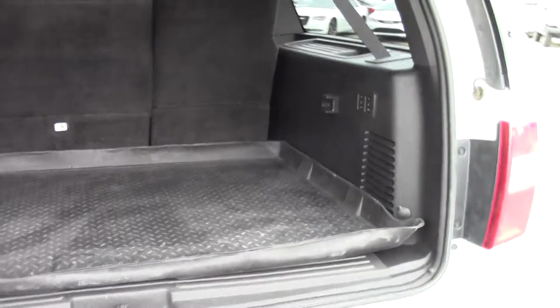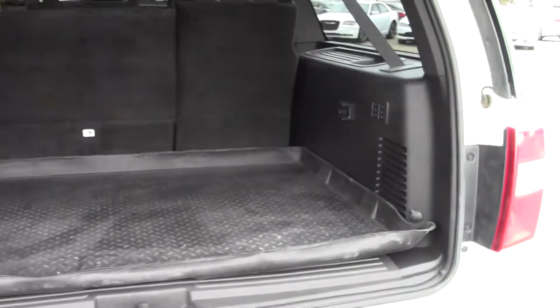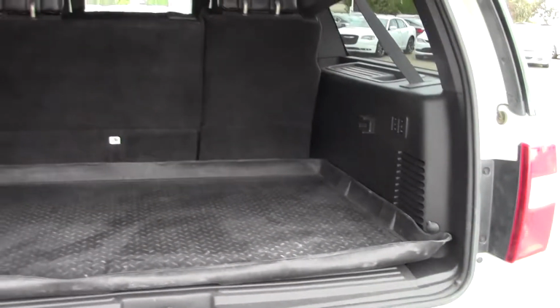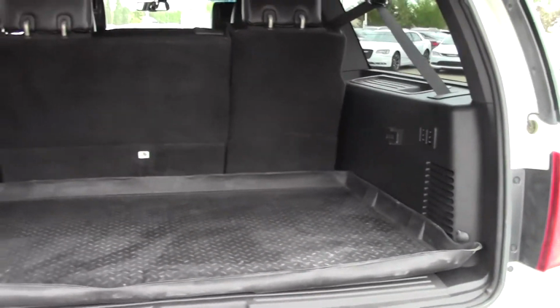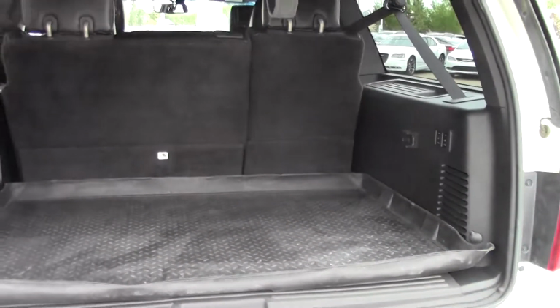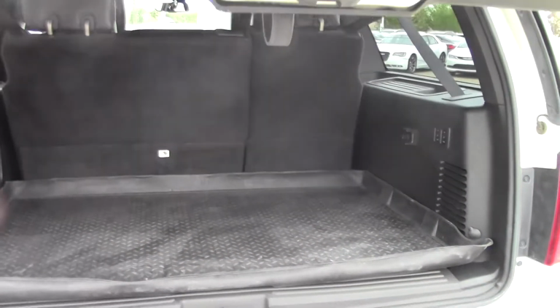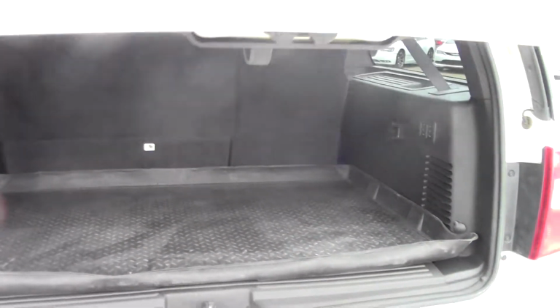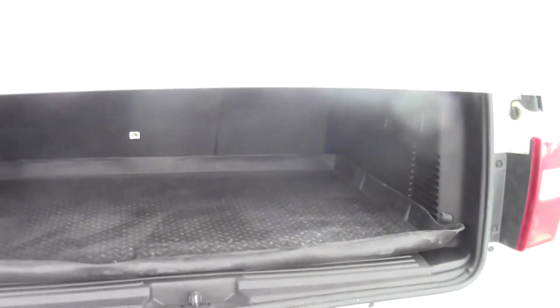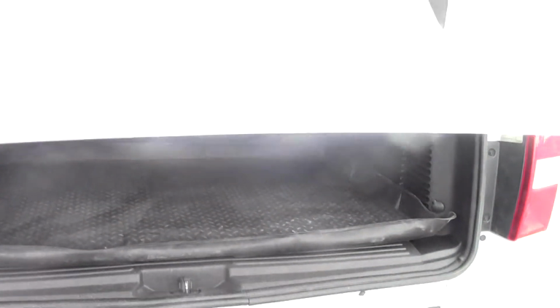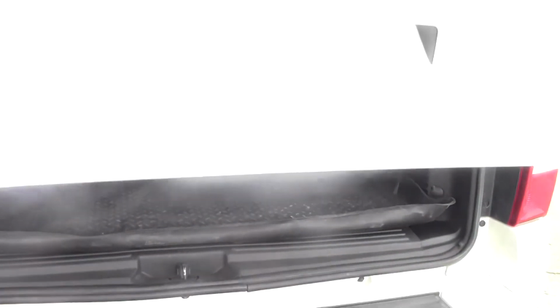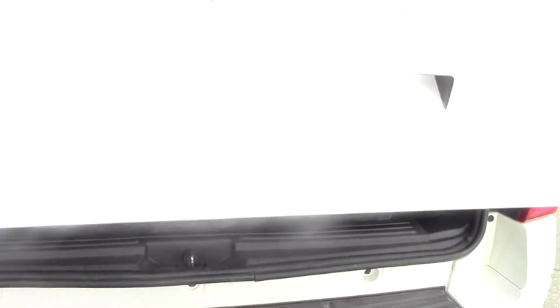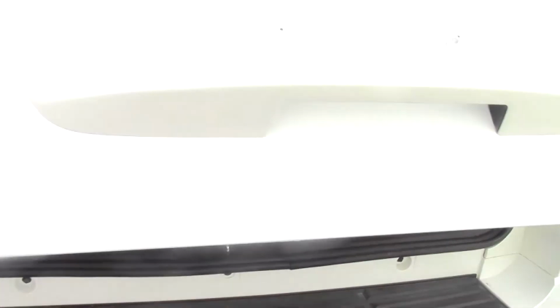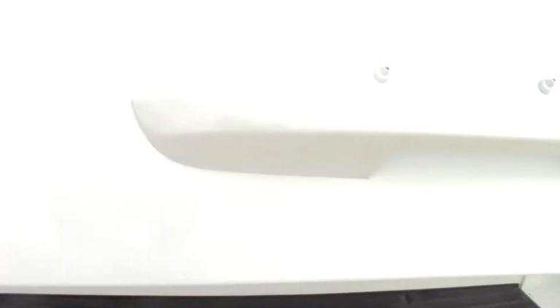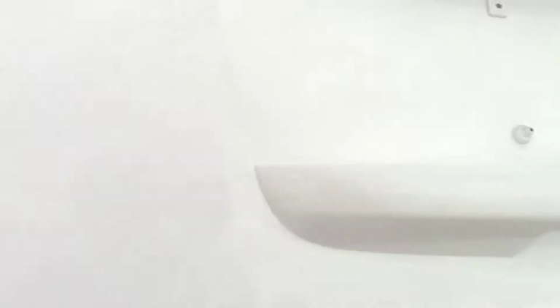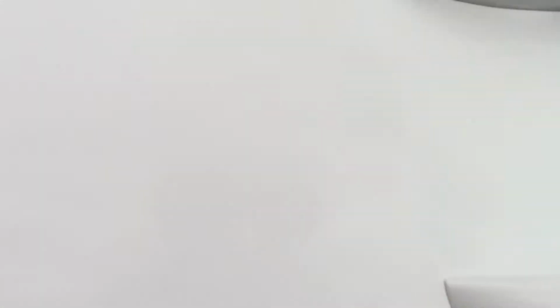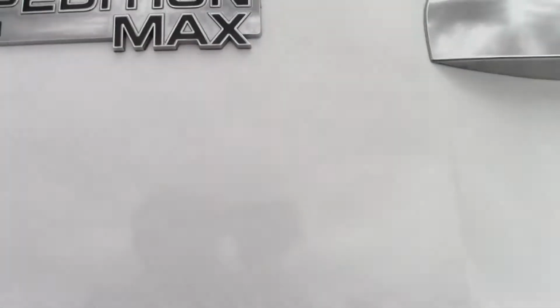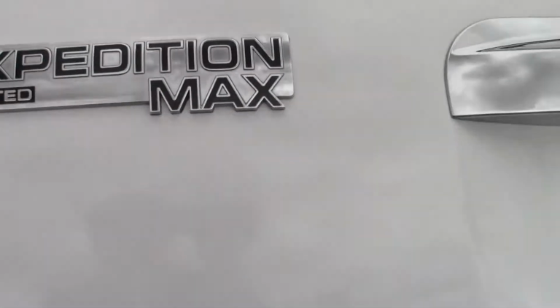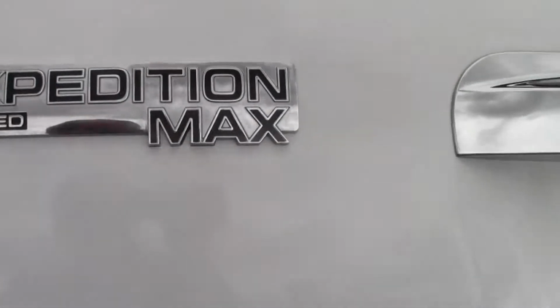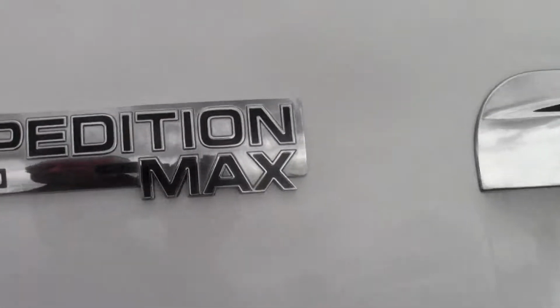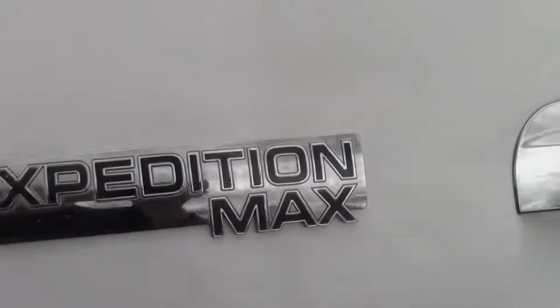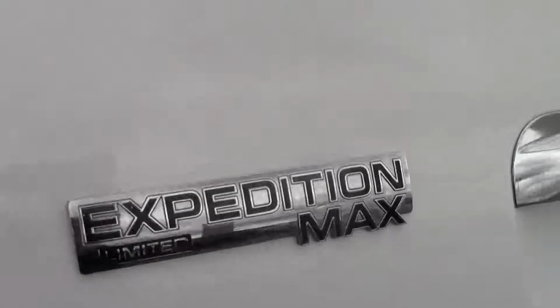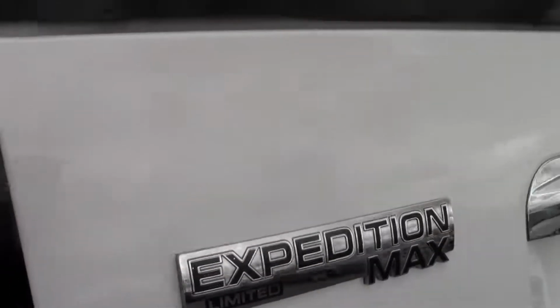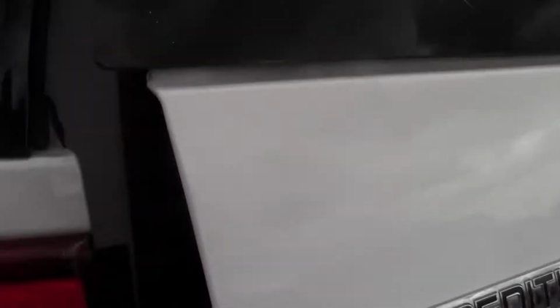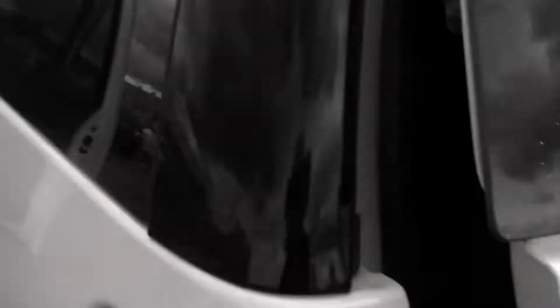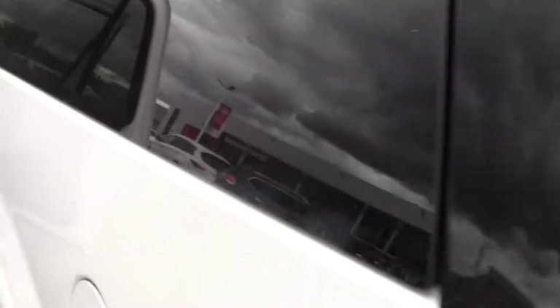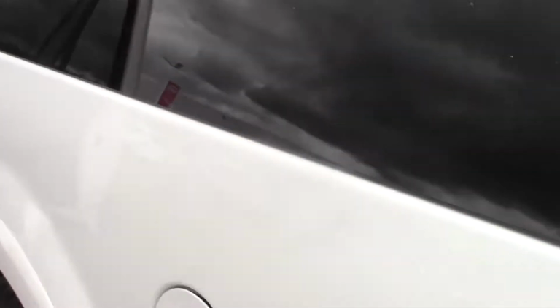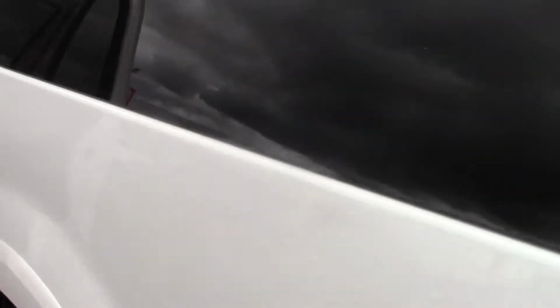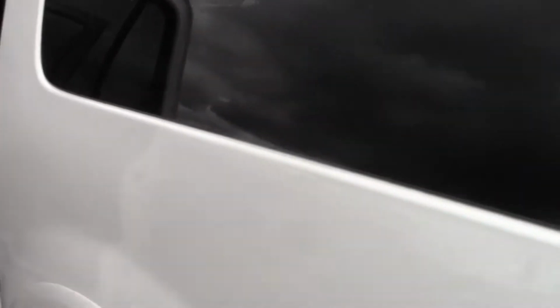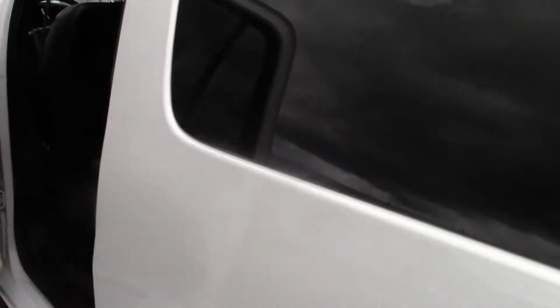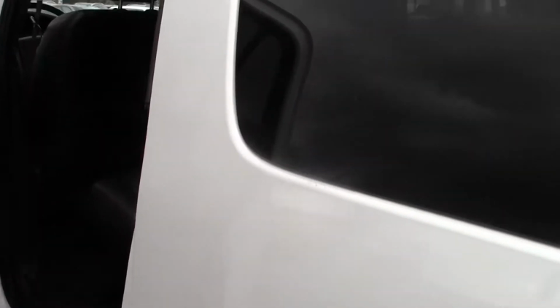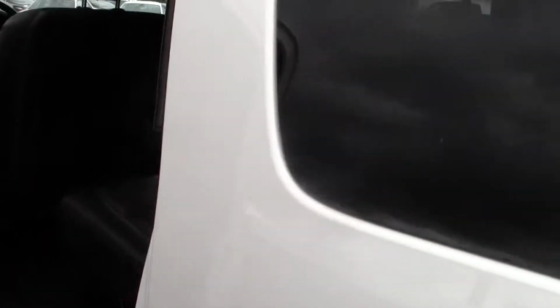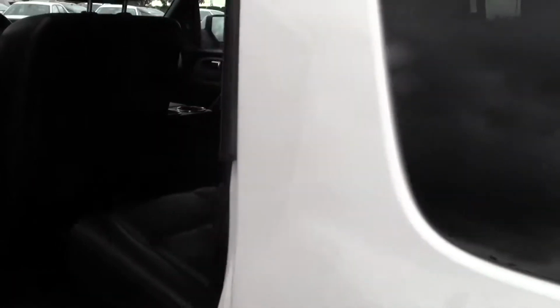Fantastic vehicle, and it is the Max, so you do have that extra room in the back there for hockey bags and all that sort of thing.